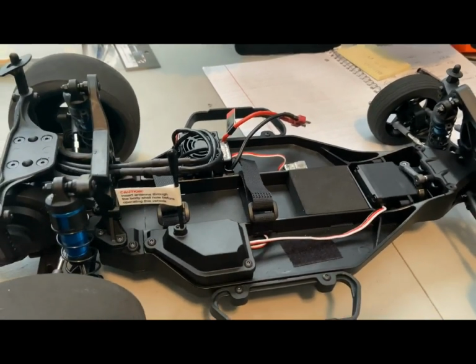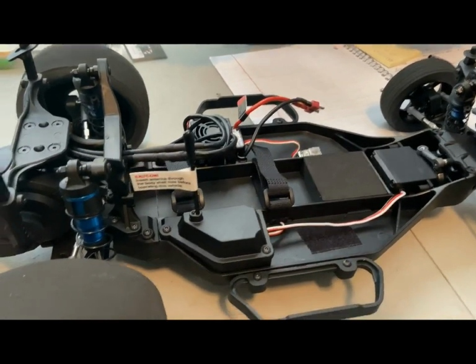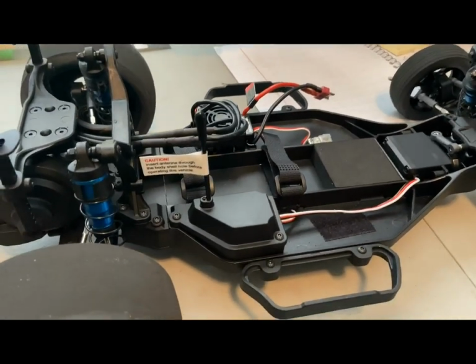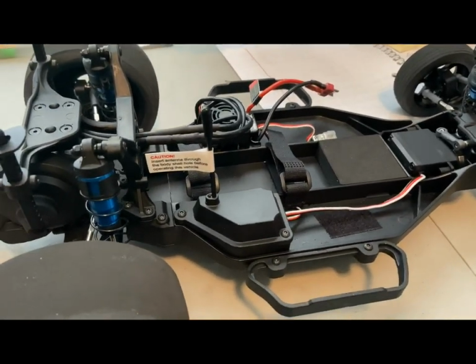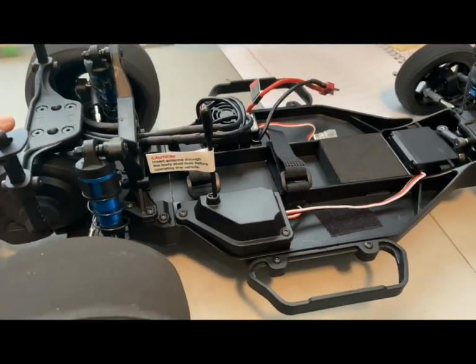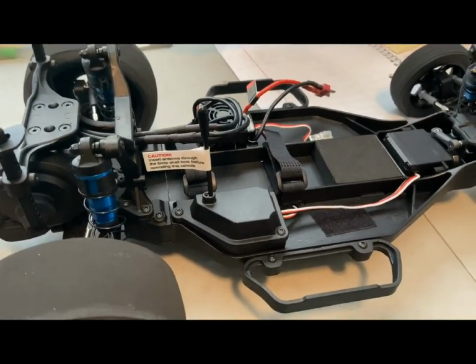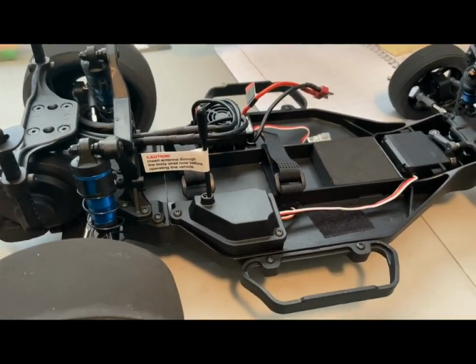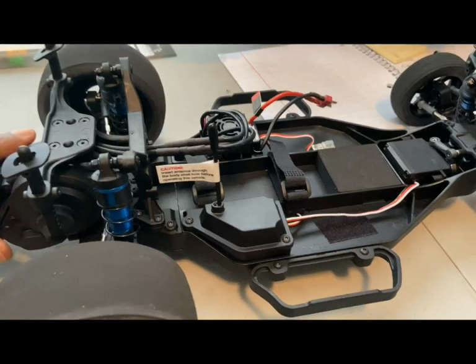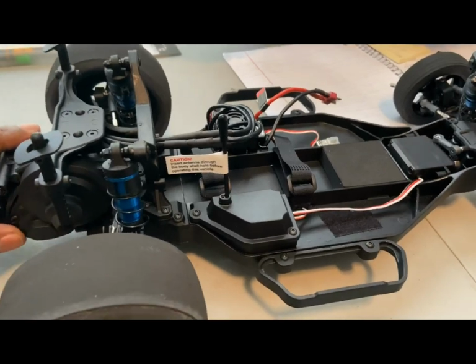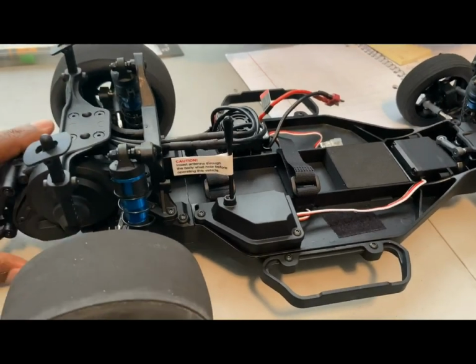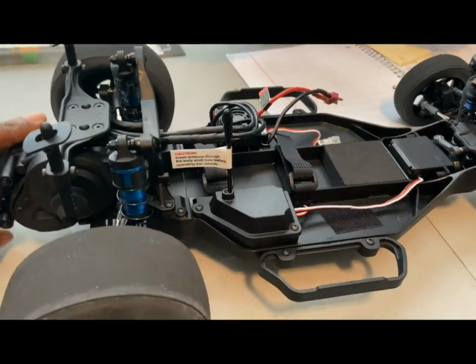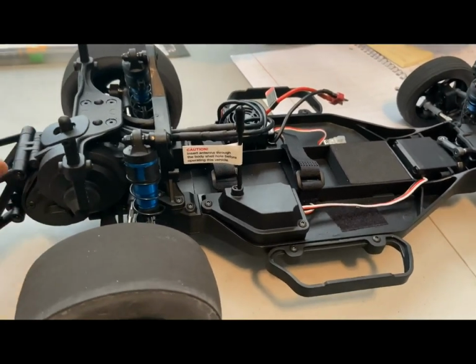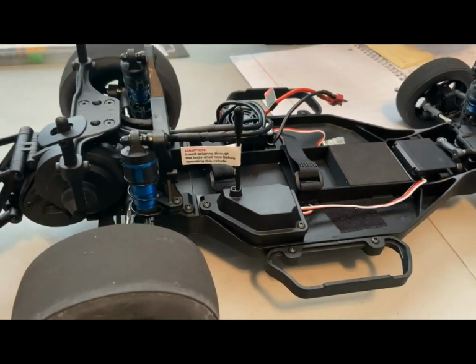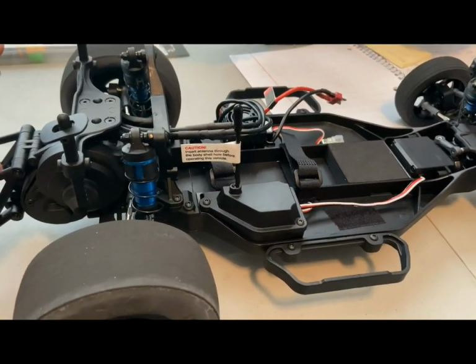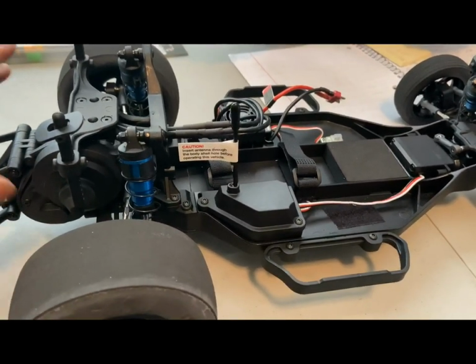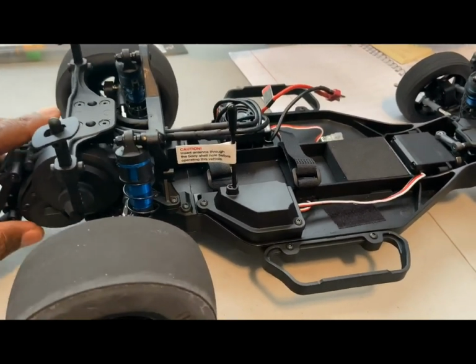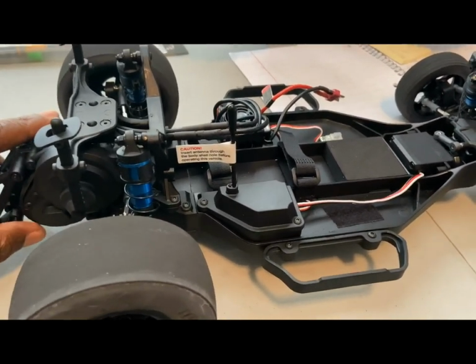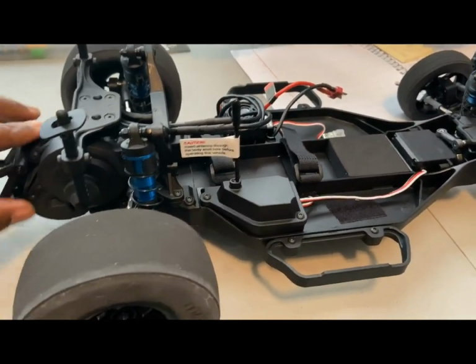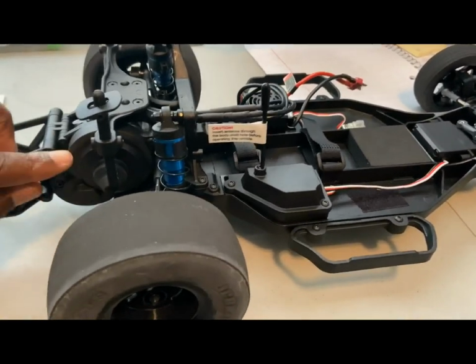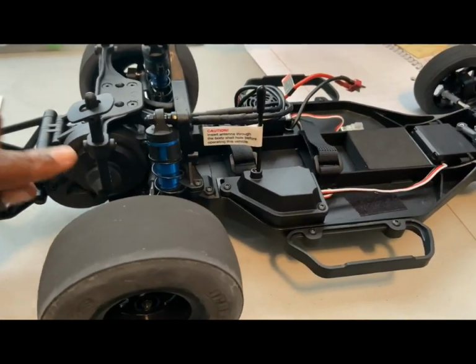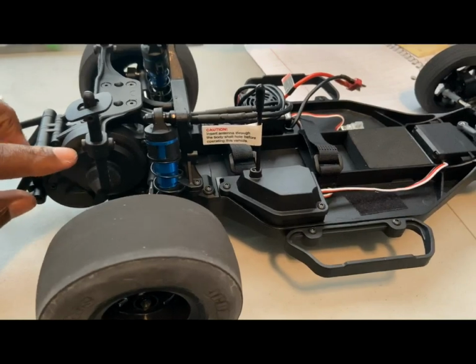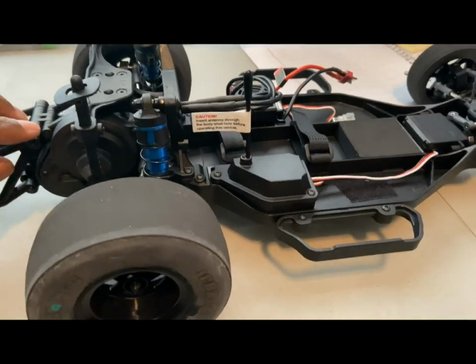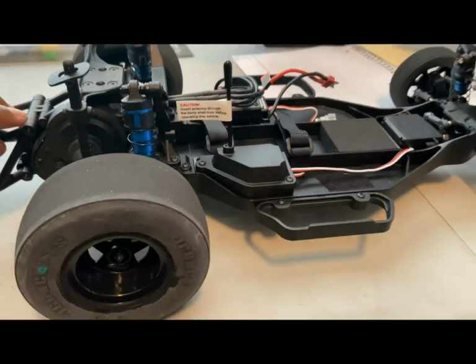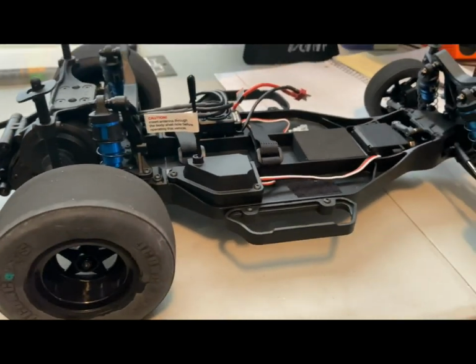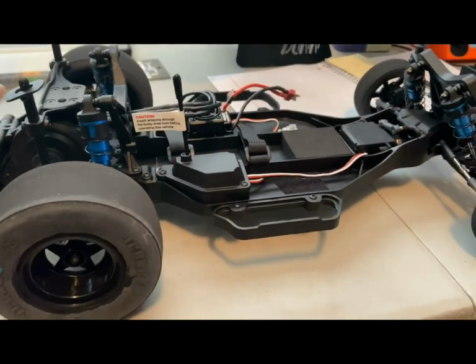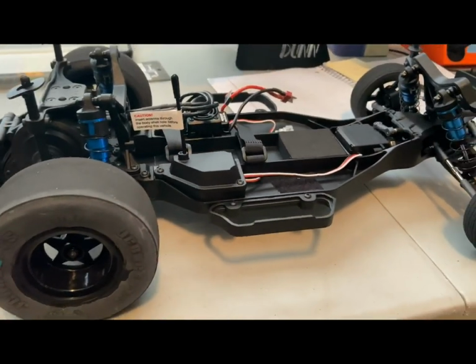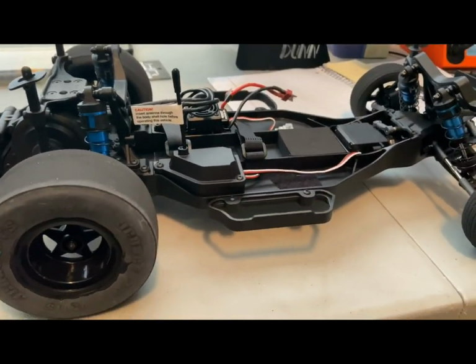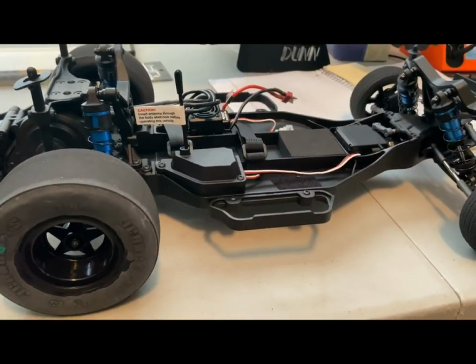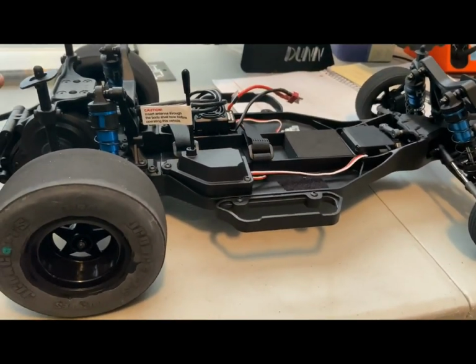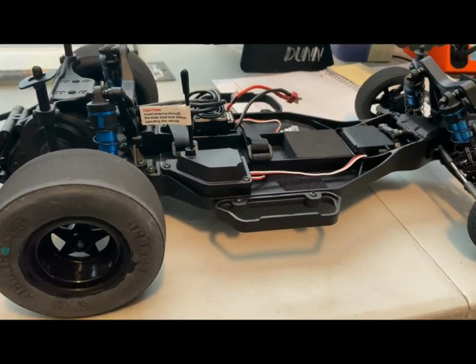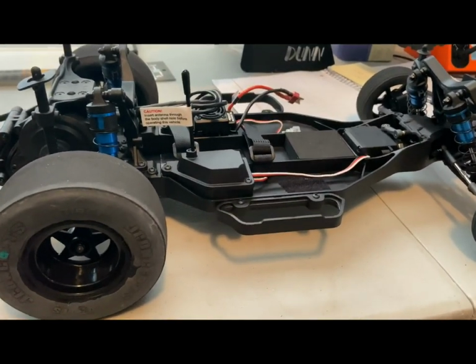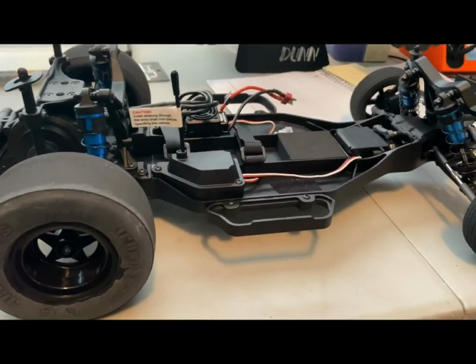For a ready-to-run vehicle out the box with minimal changes done to it other than gearing, it is an awesome vehicle. Awesome, awesome vehicle.